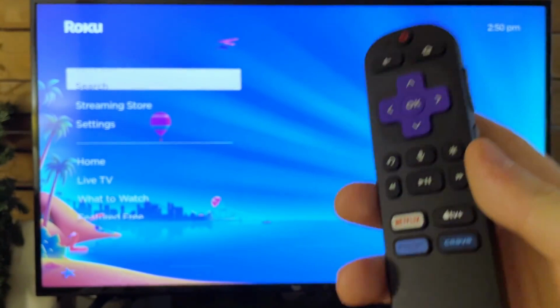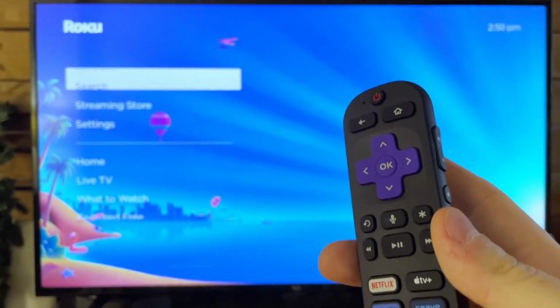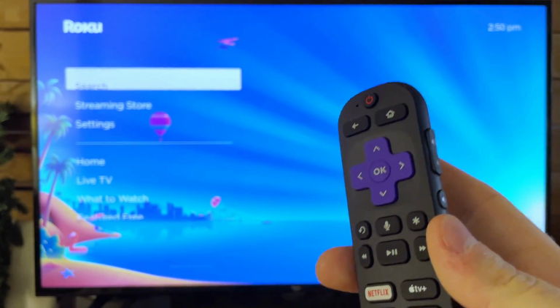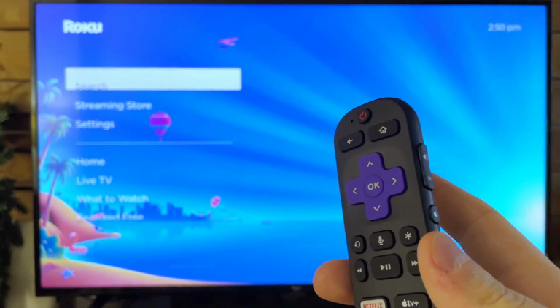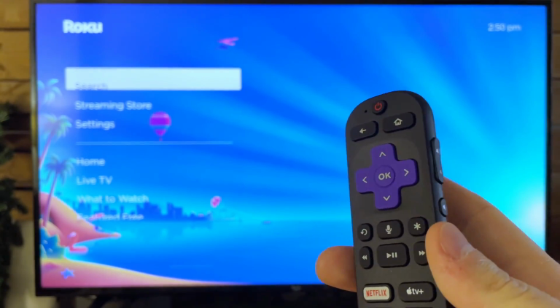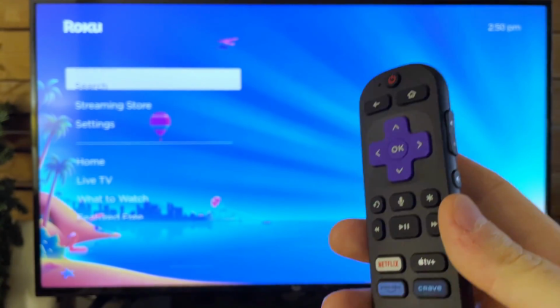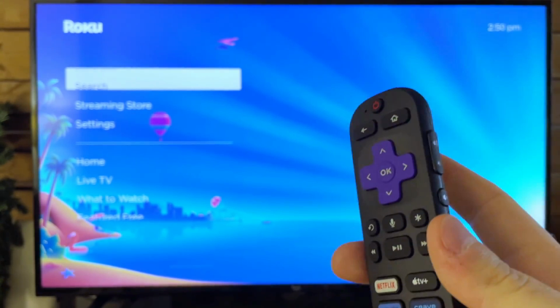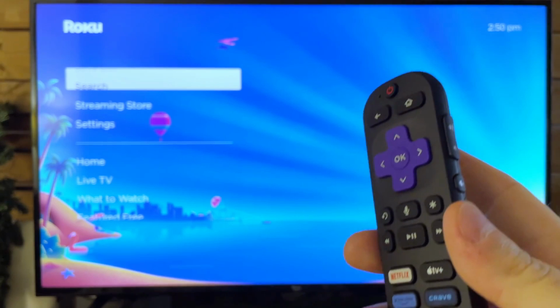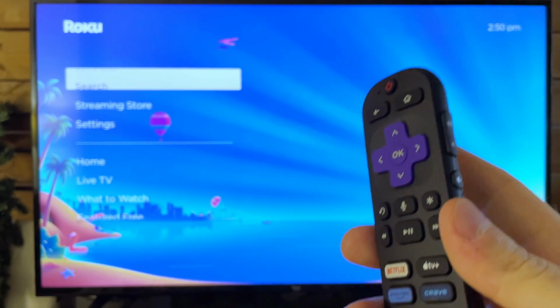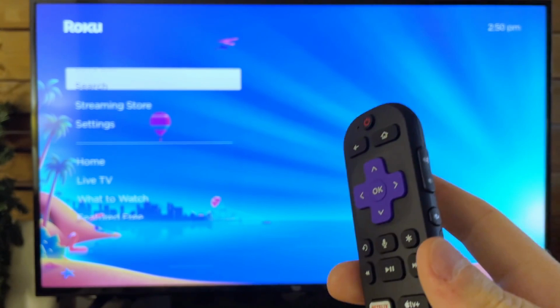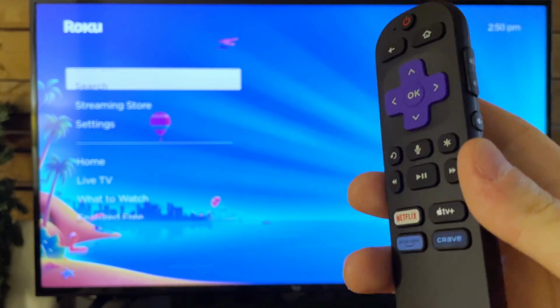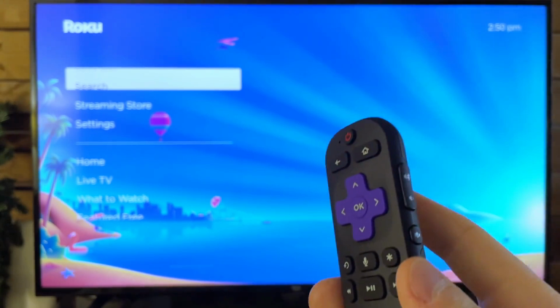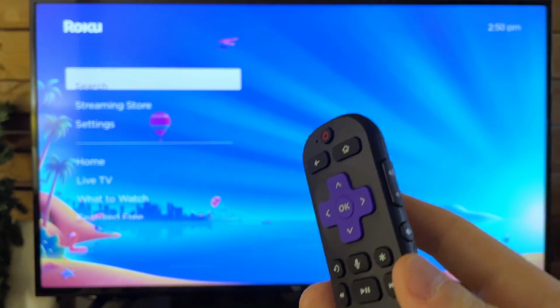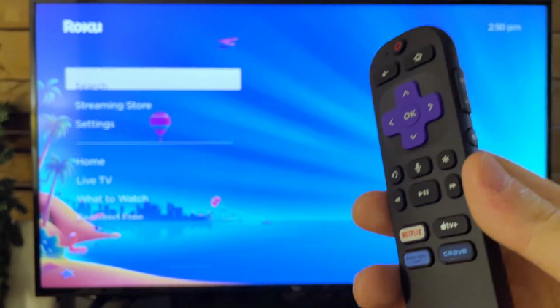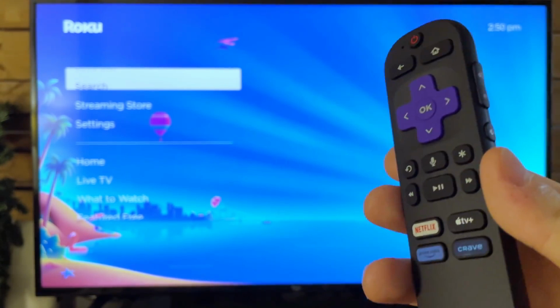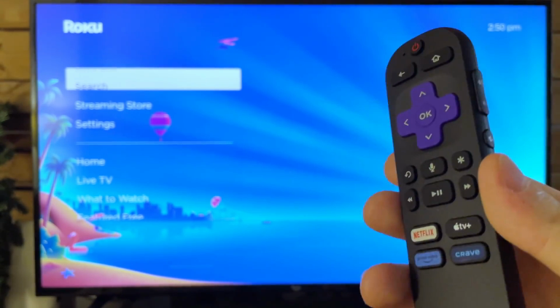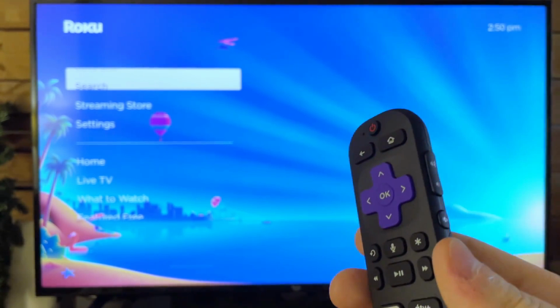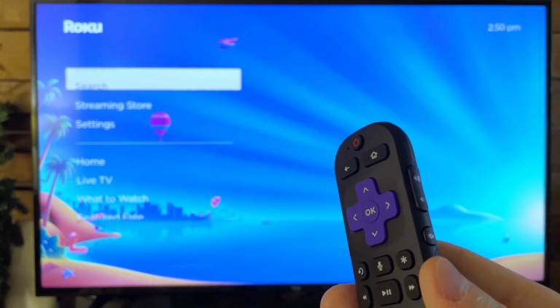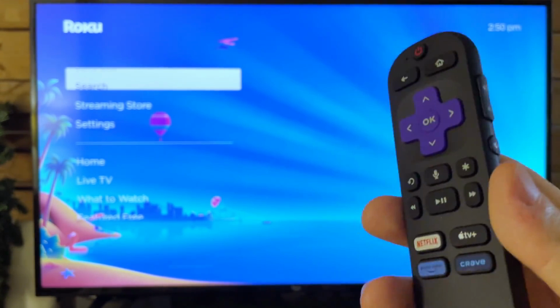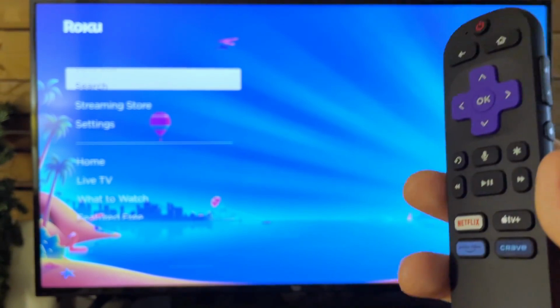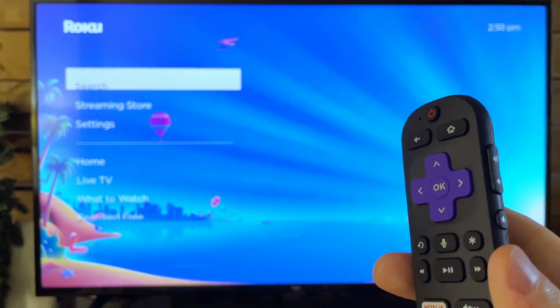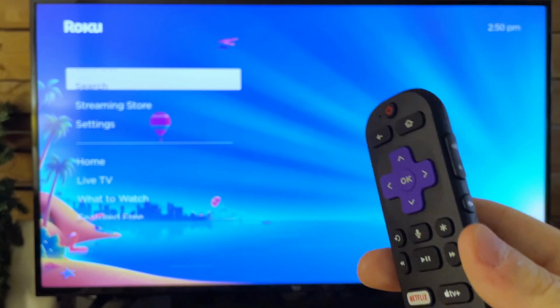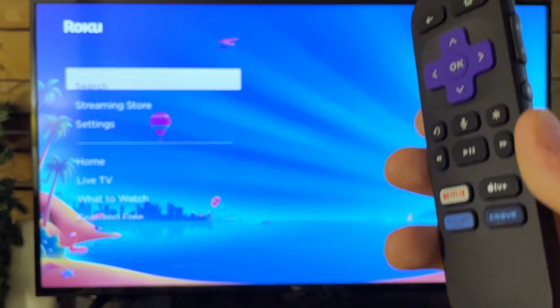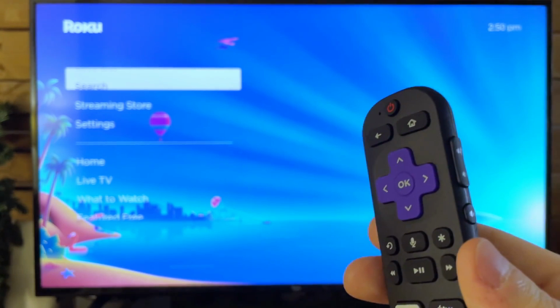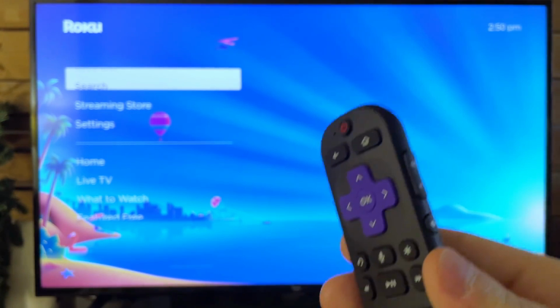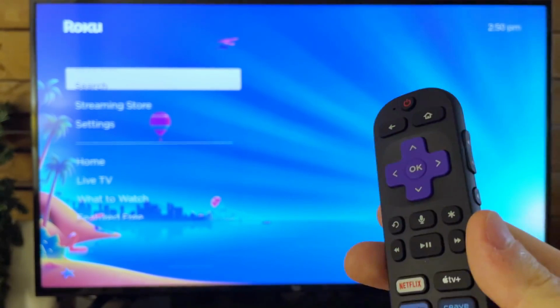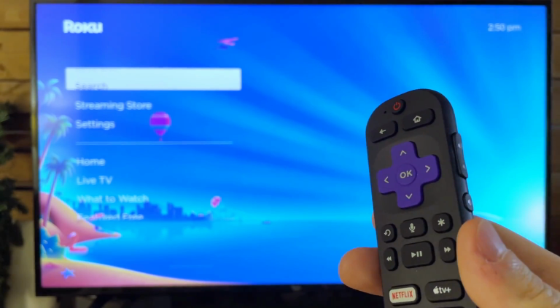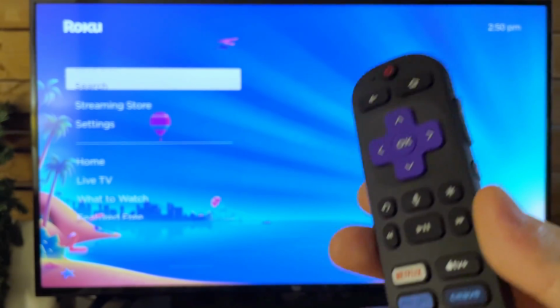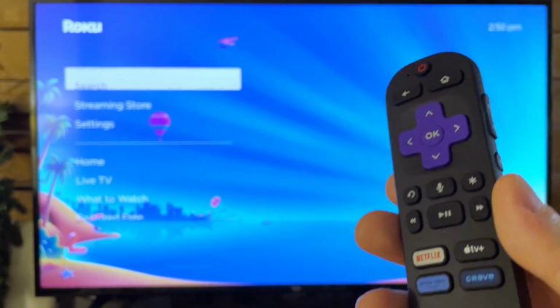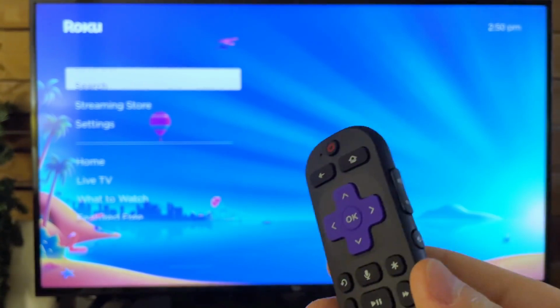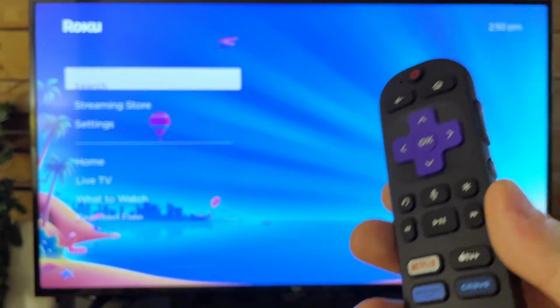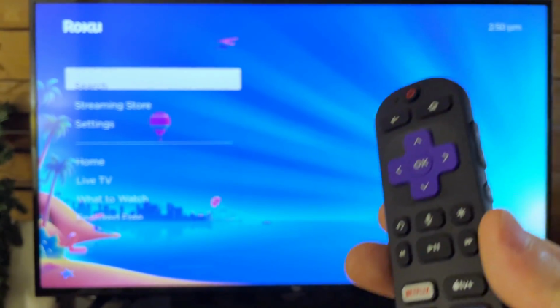The first thing I'd recommend is to unplug your device from the wall for 30 to 60 seconds and plug it back in. This is known as a power cycle and can oftentimes fix issues.